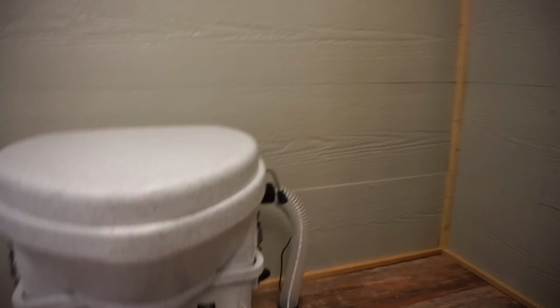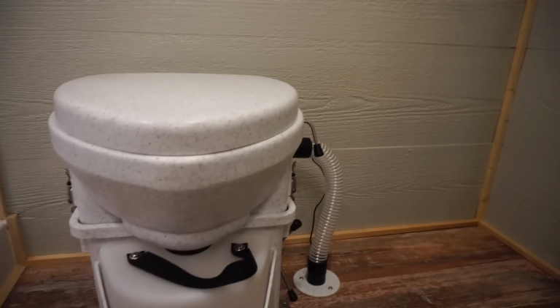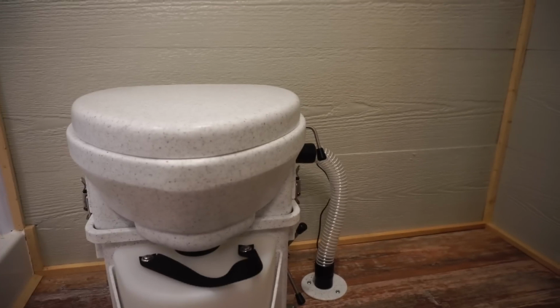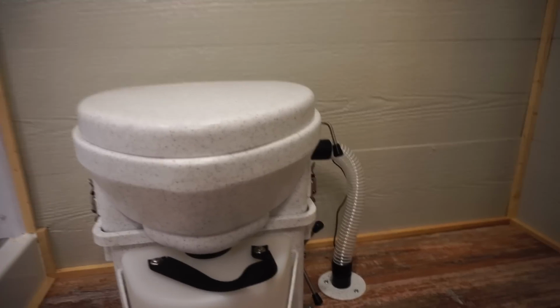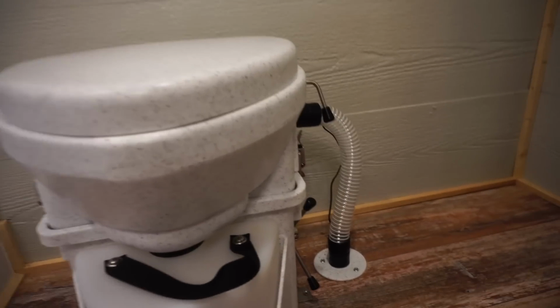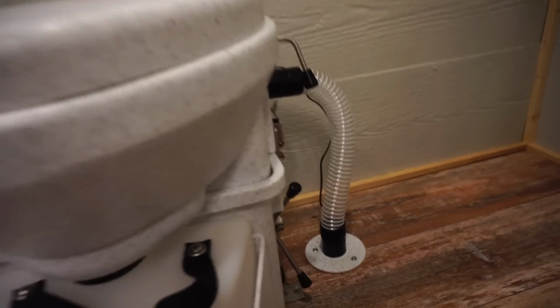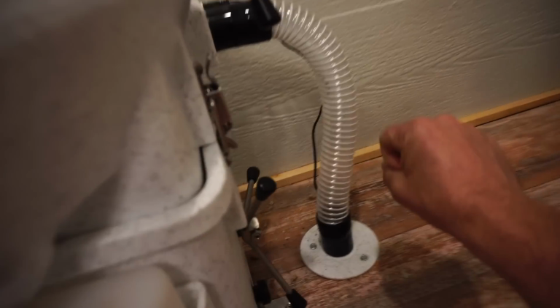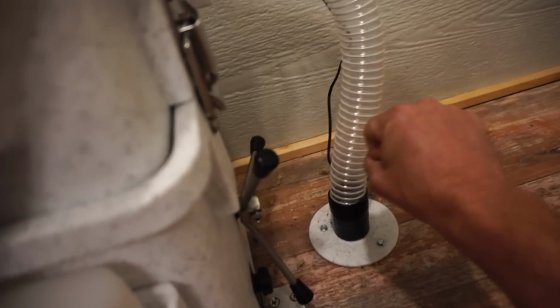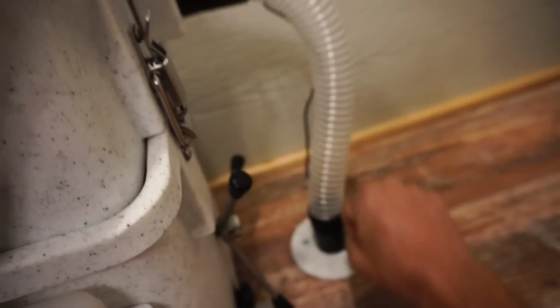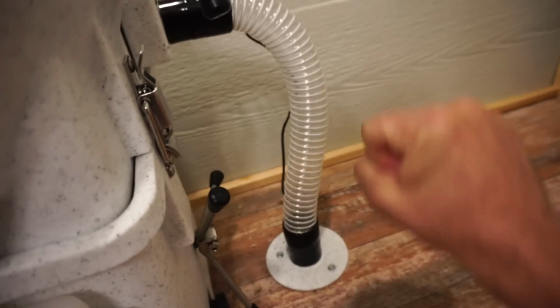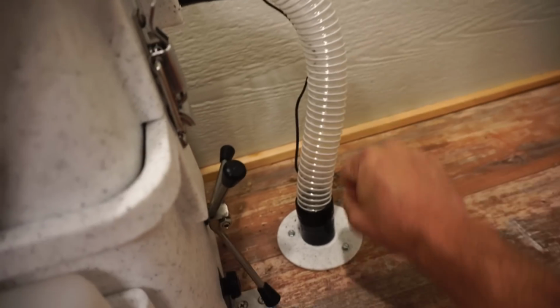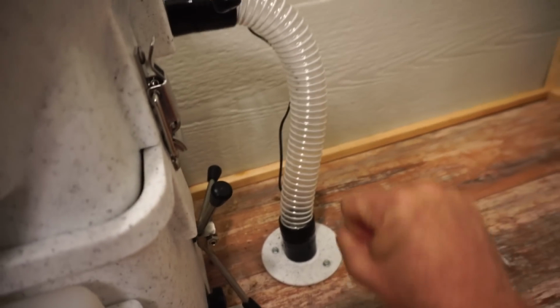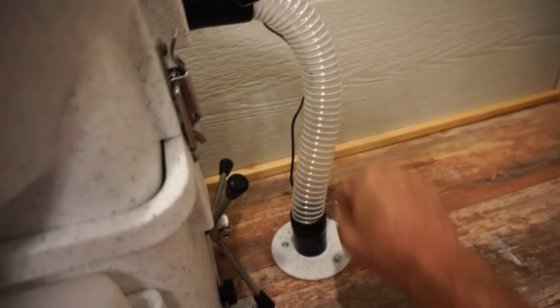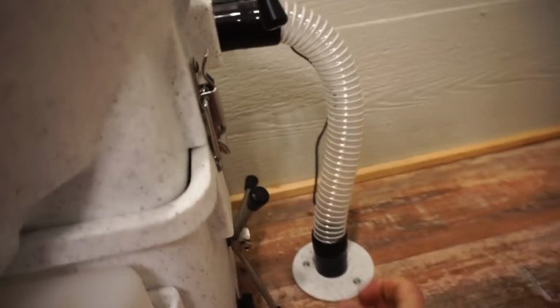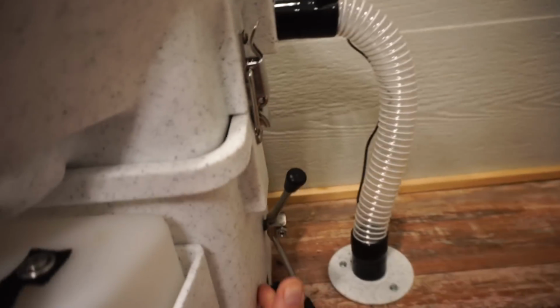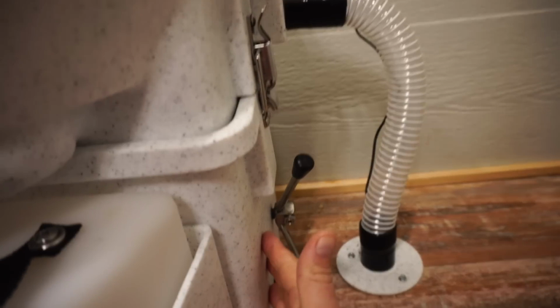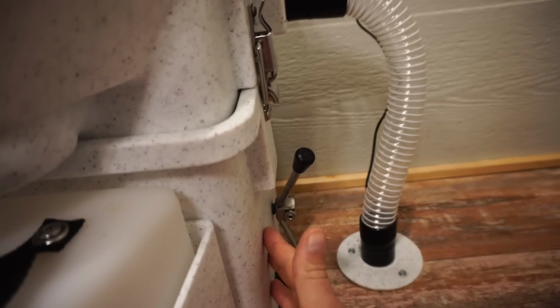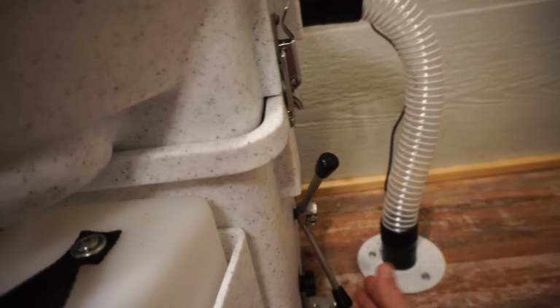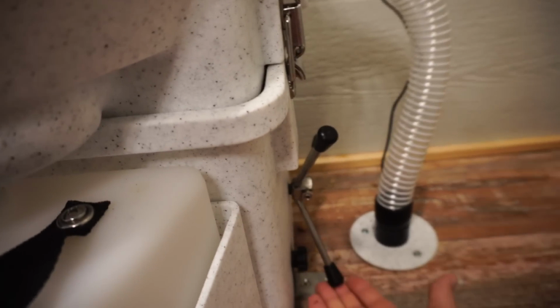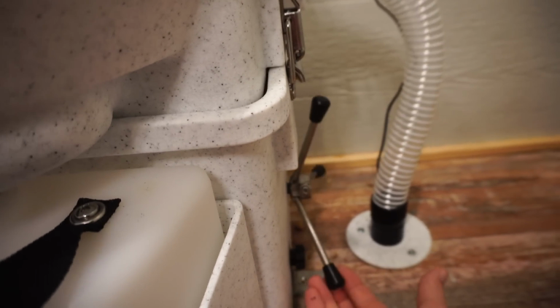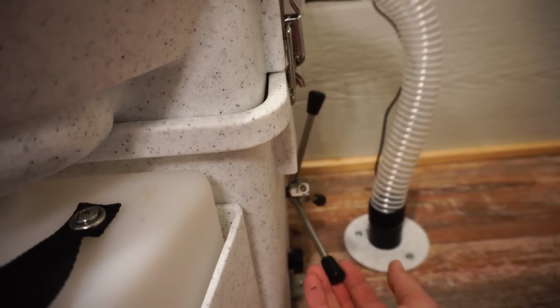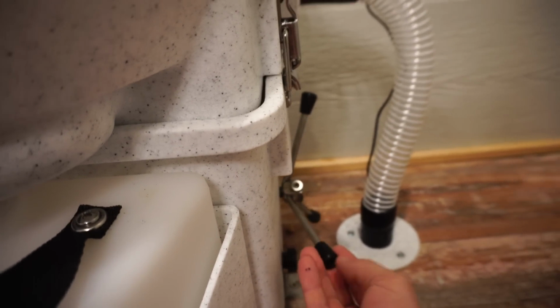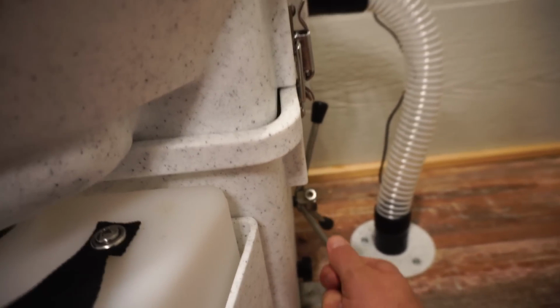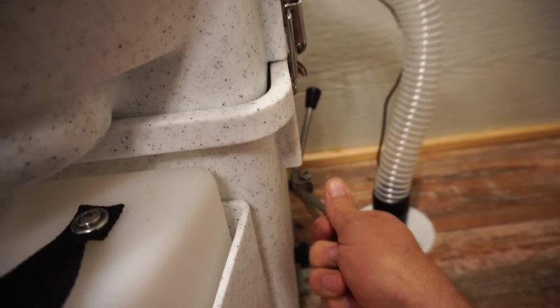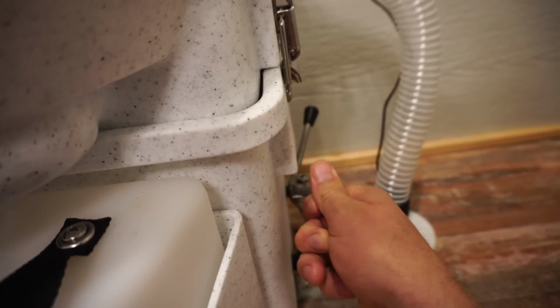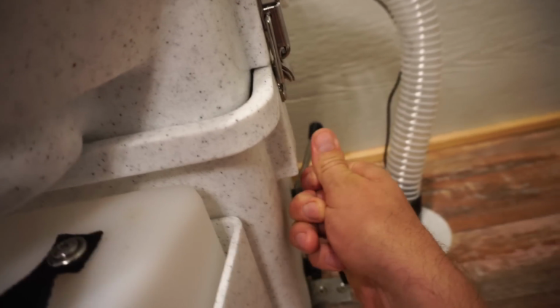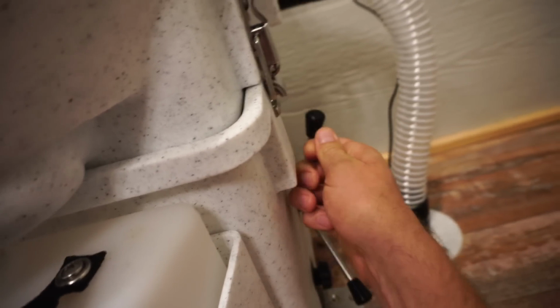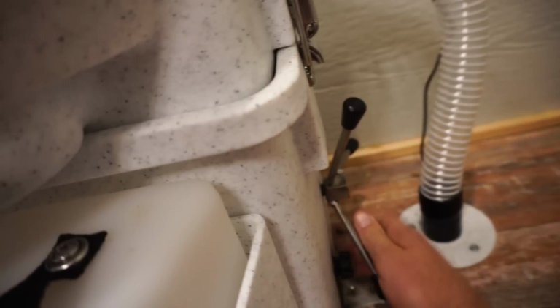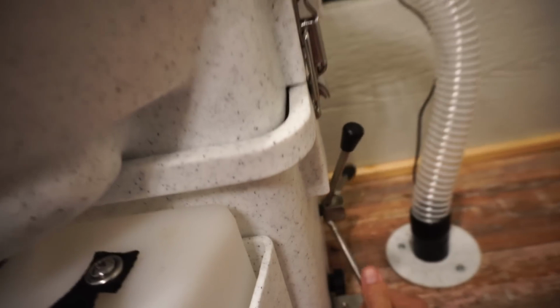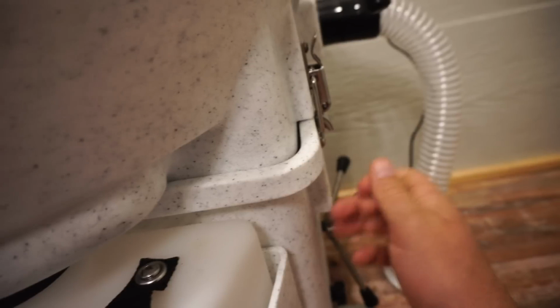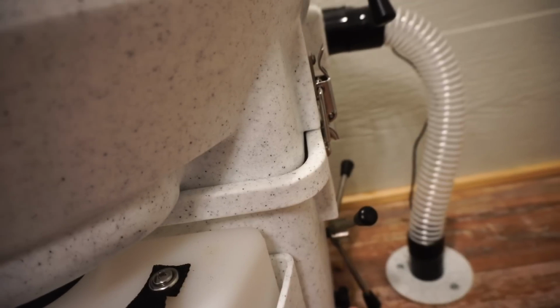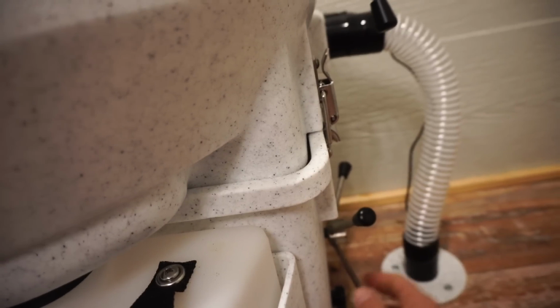From what I understand, these come in two flavors. There's one where a lever comes out here and you can turn it — this one's more for tight spaces, which is the one we got. When you turn it, you're literally turning the compost which is inside — I'll show you here in a second.